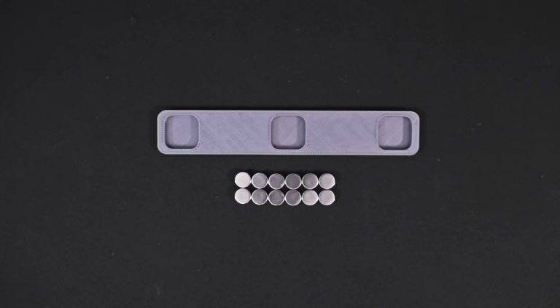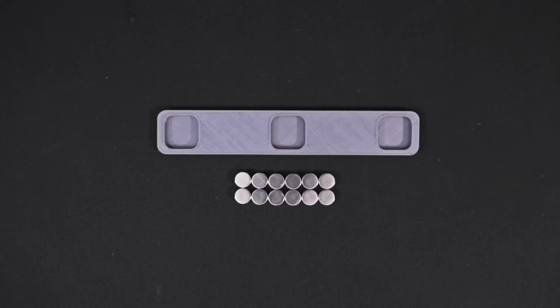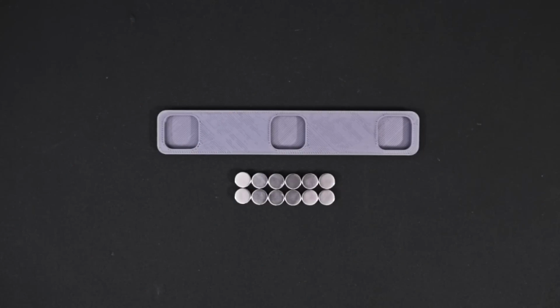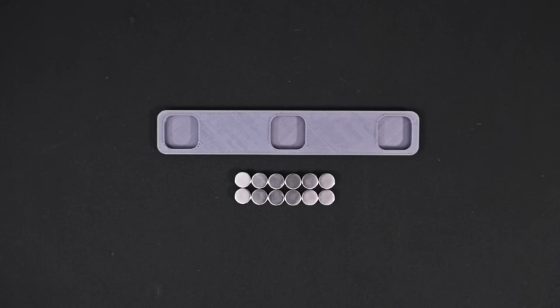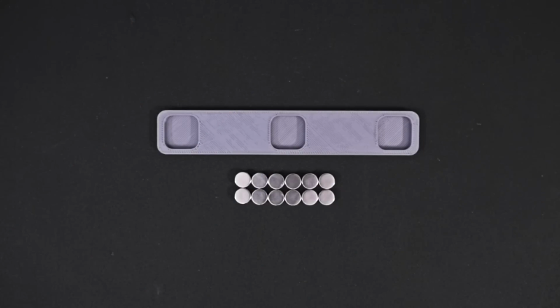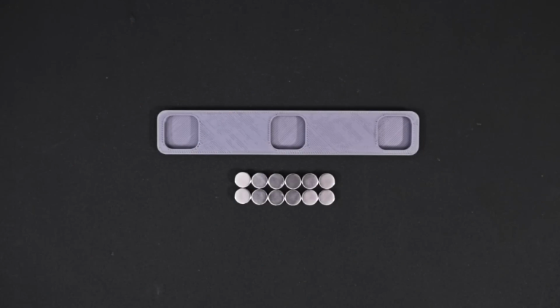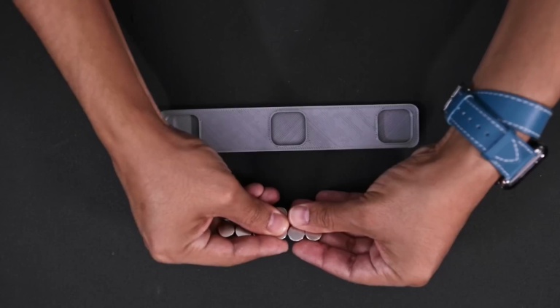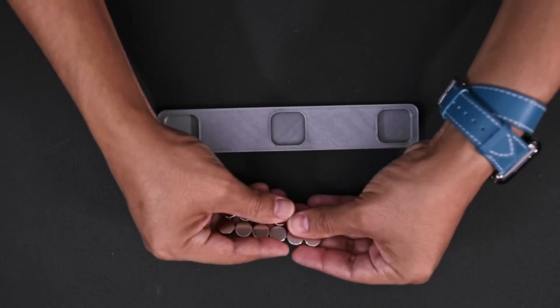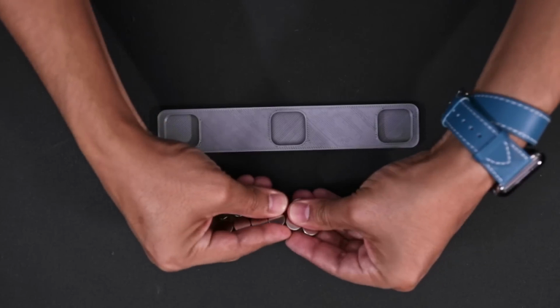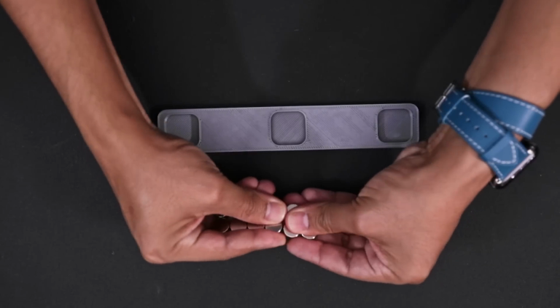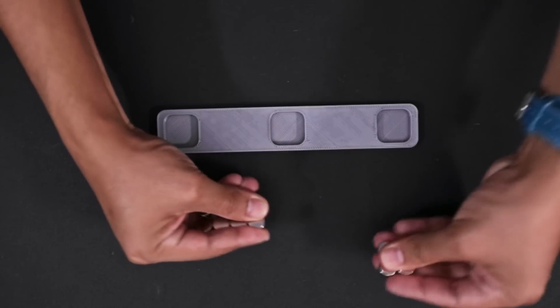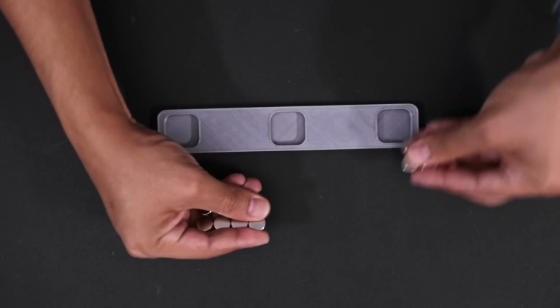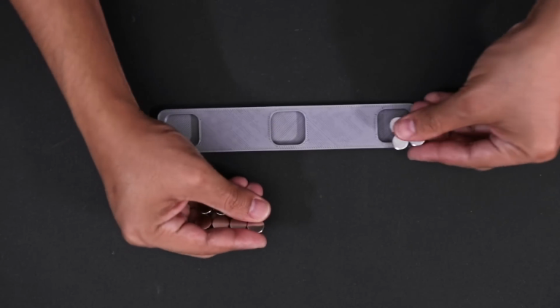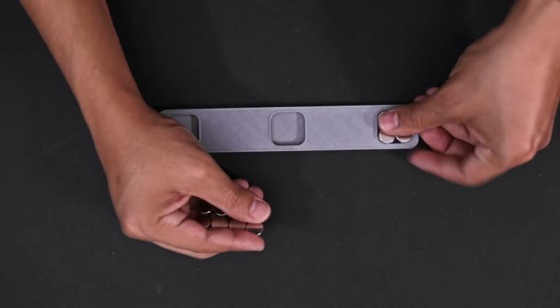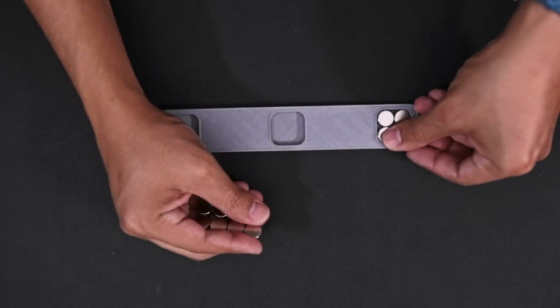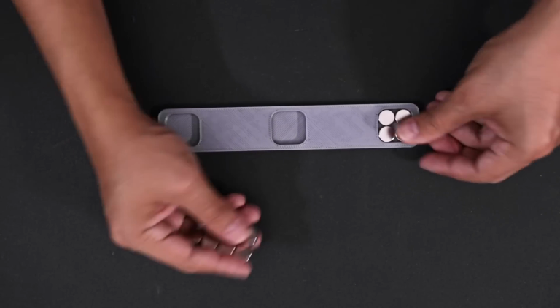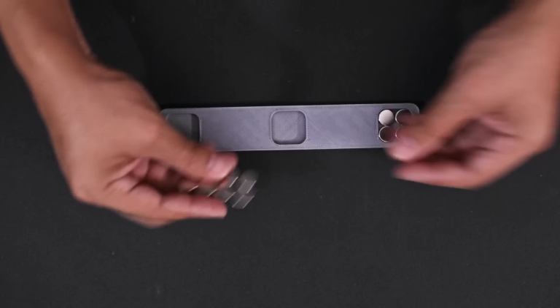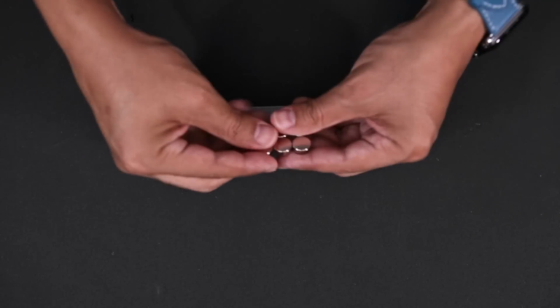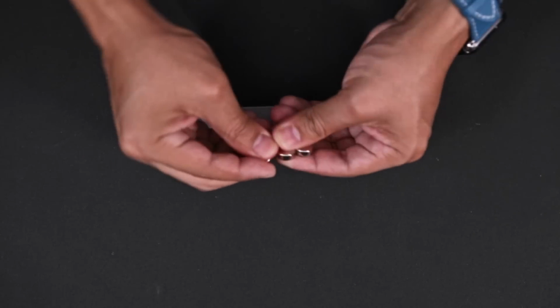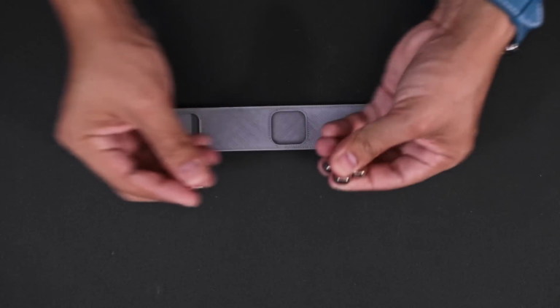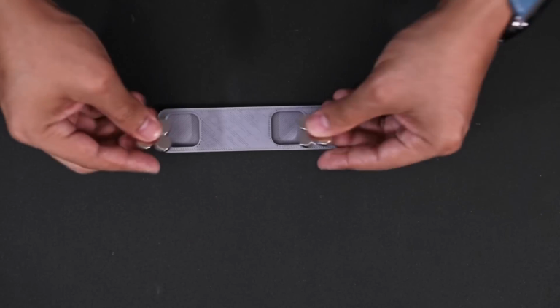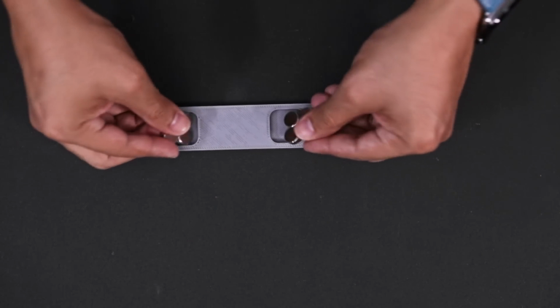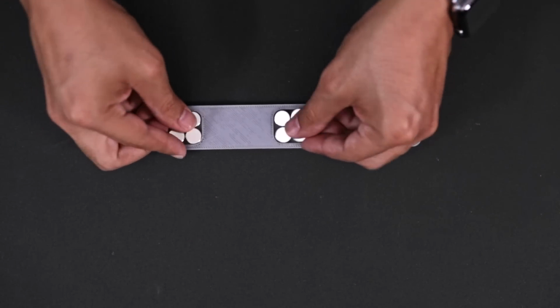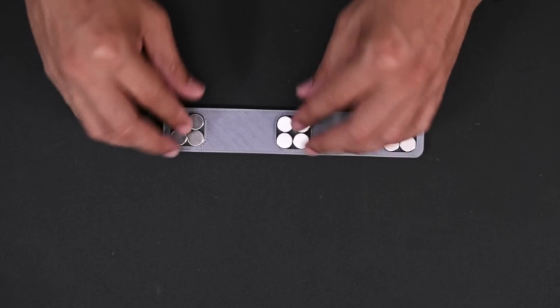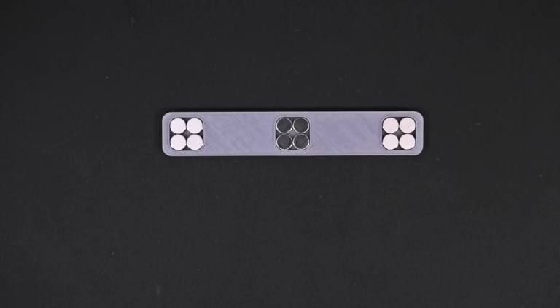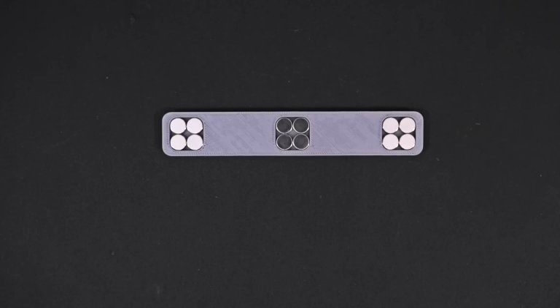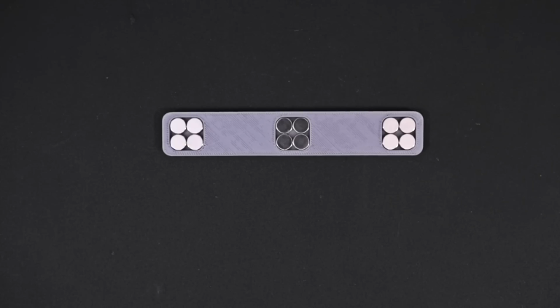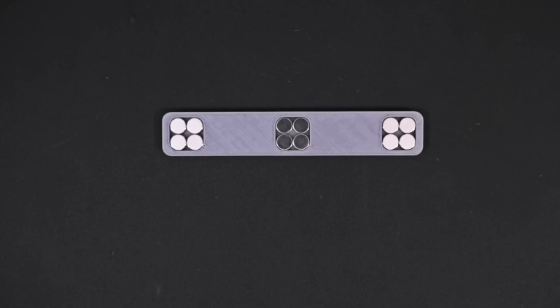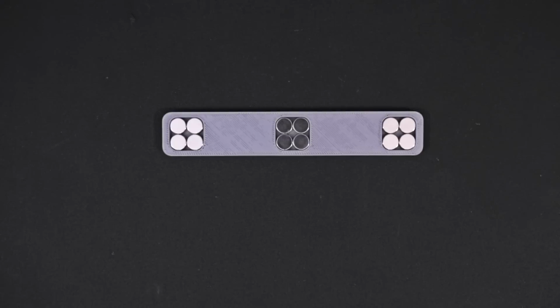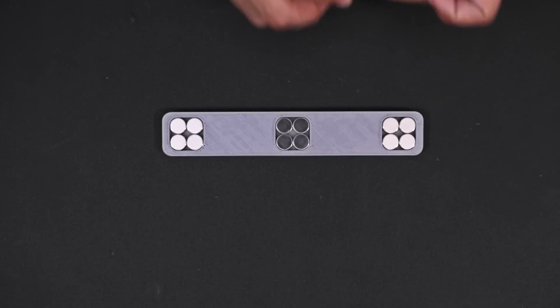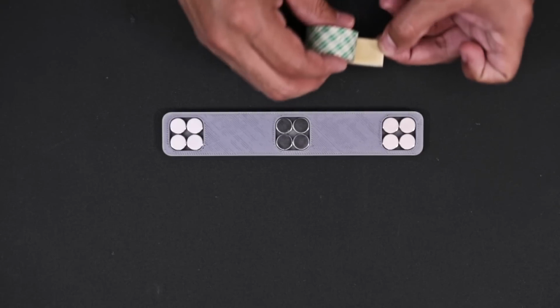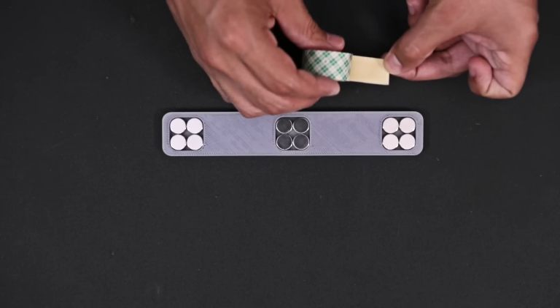The 3D printed strip has three grooves to securely hold the magnets in place. You can assemble this by arranging four magnets into a square and then press fit them into place.